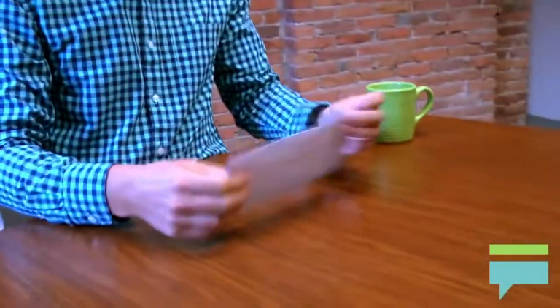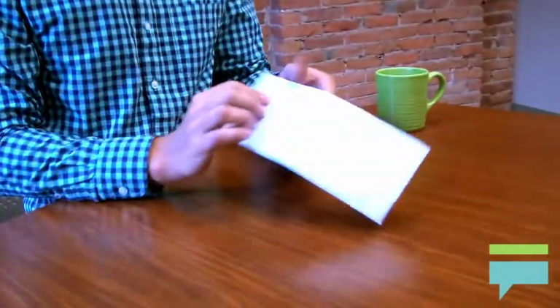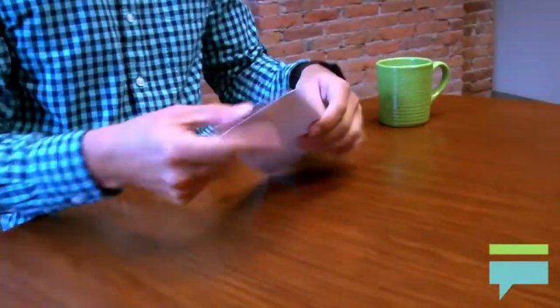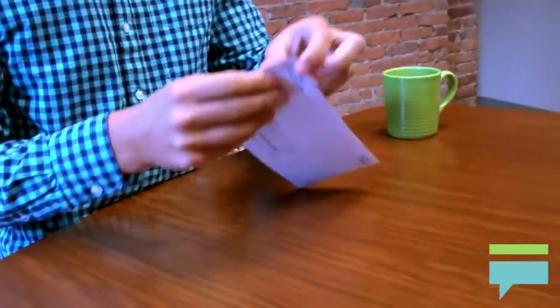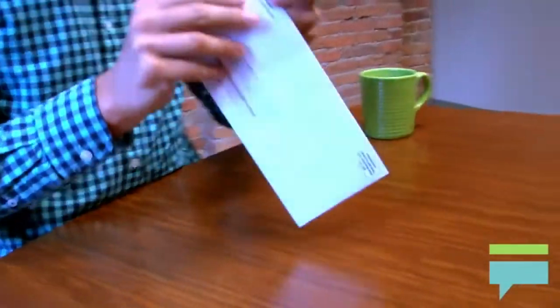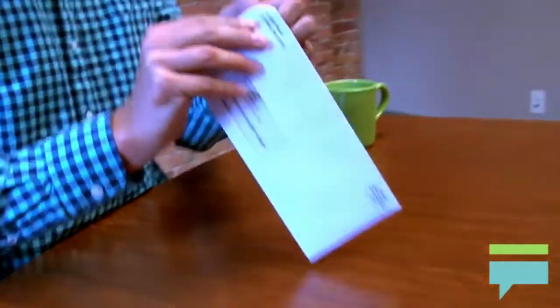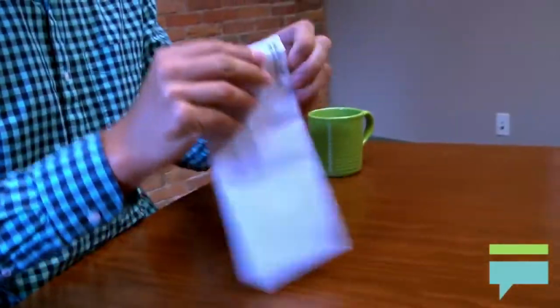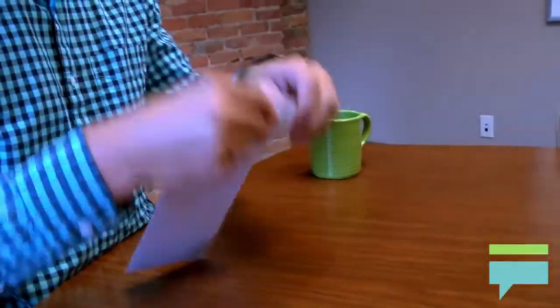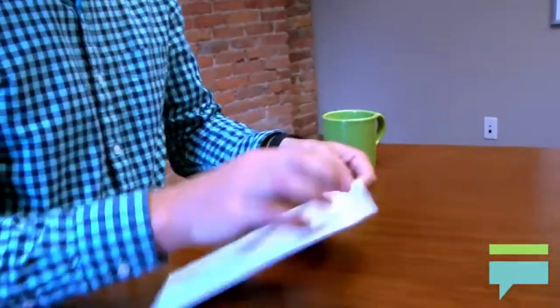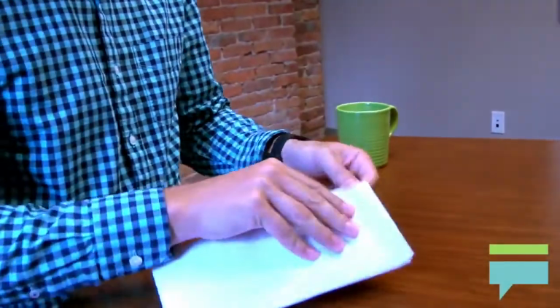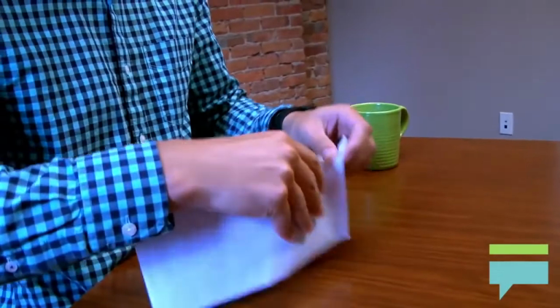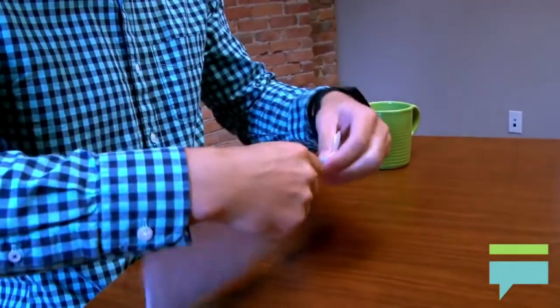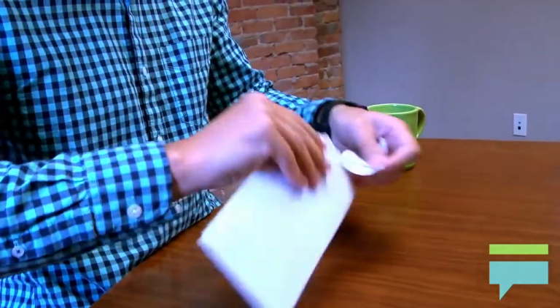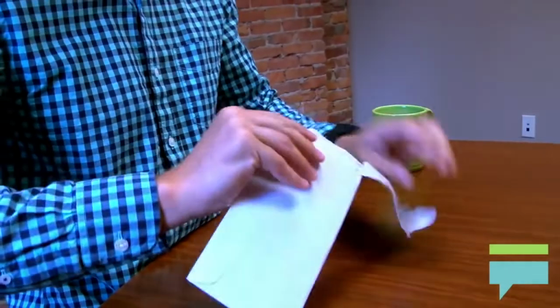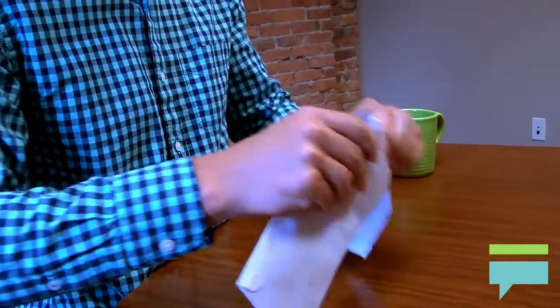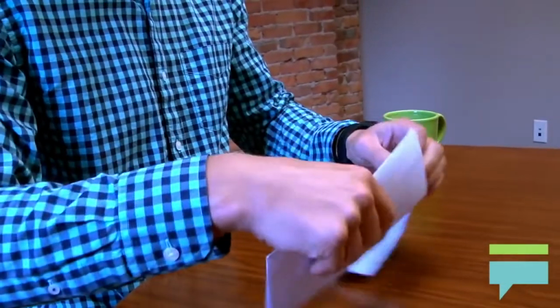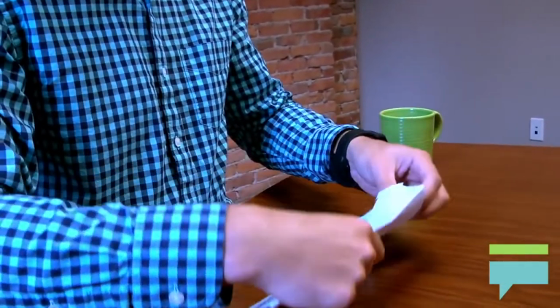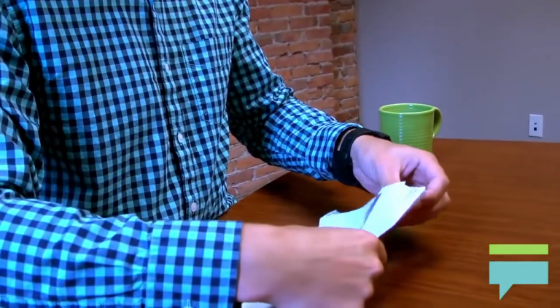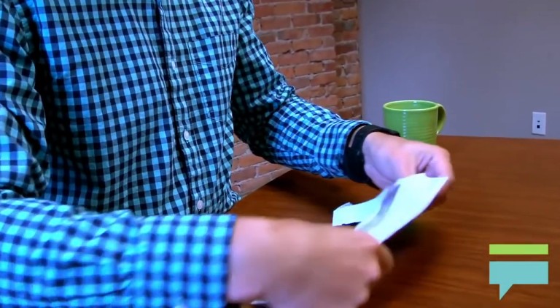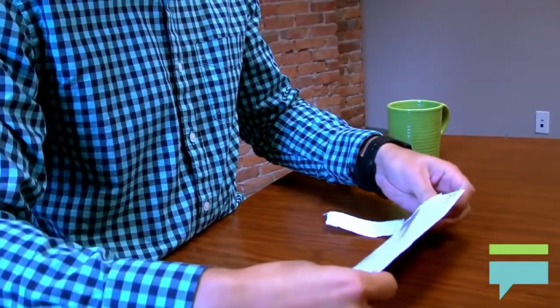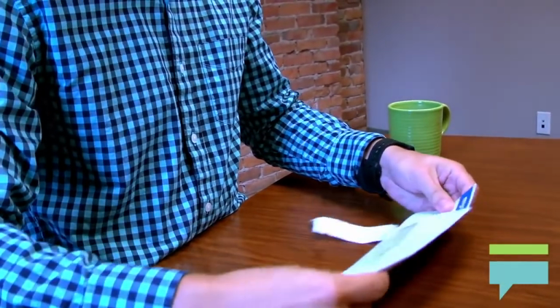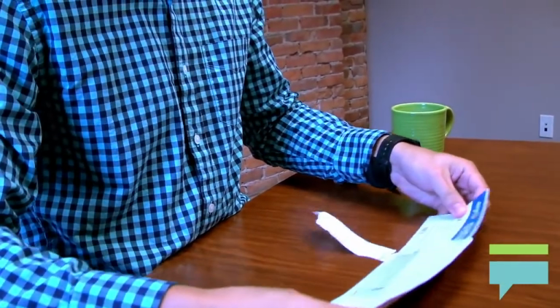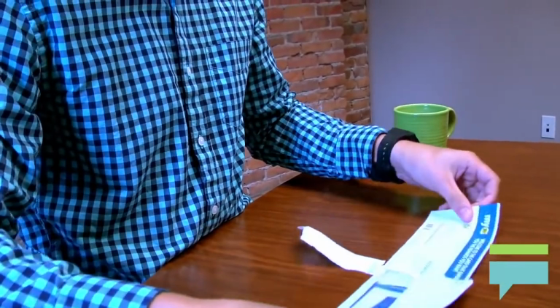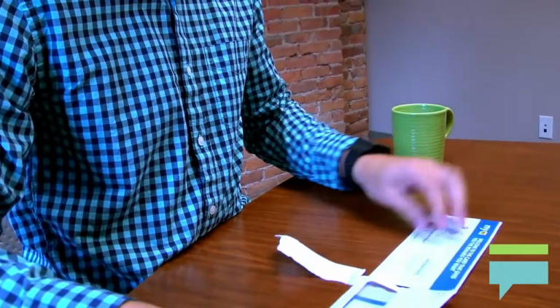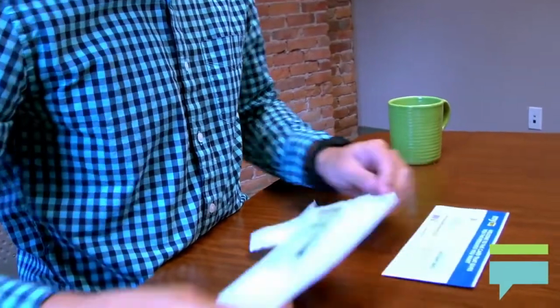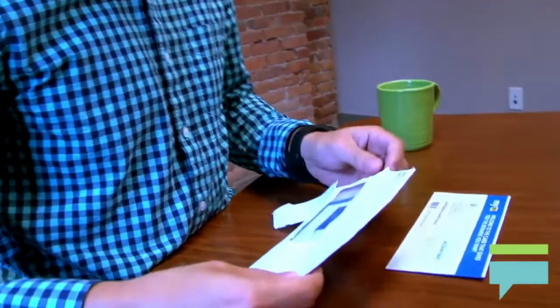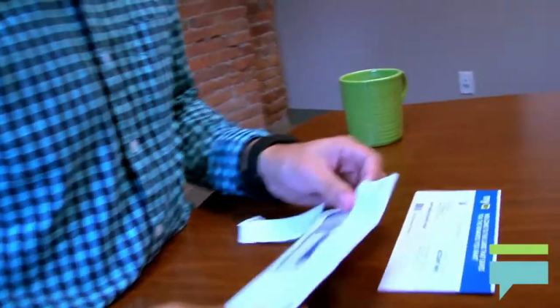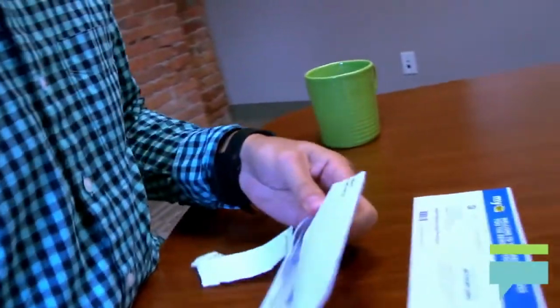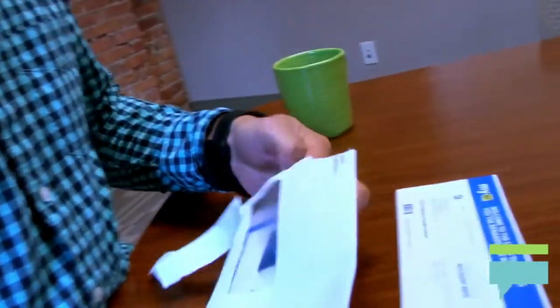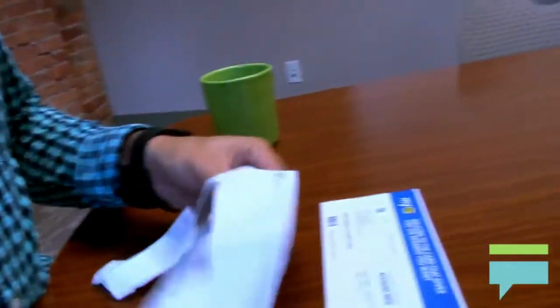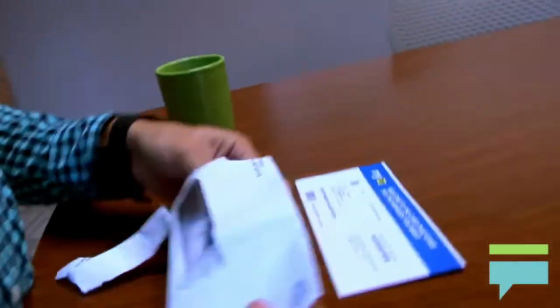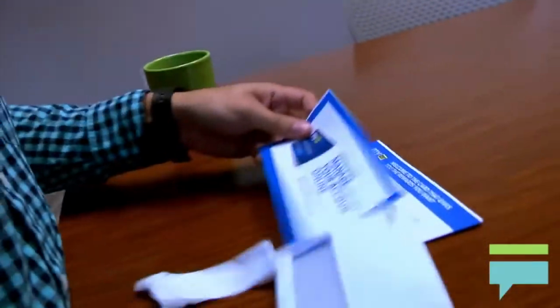The My Best Buy store credit card can only be used in Best Buy and affiliated stores. There is also a MasterCard version of the card that has similar rewards, but that can be used anywhere MasterCard is accepted.